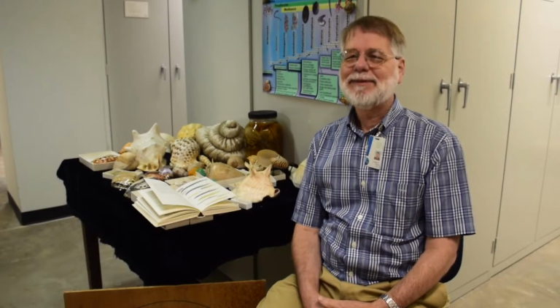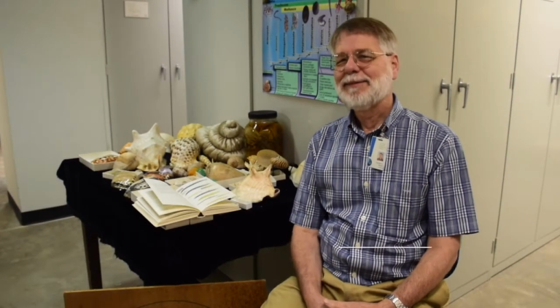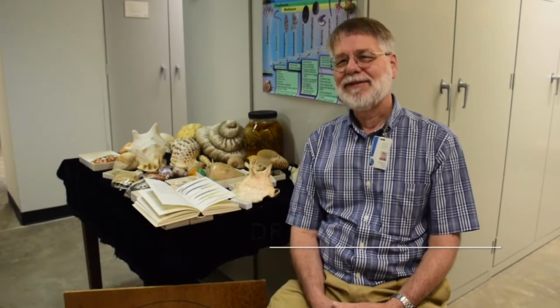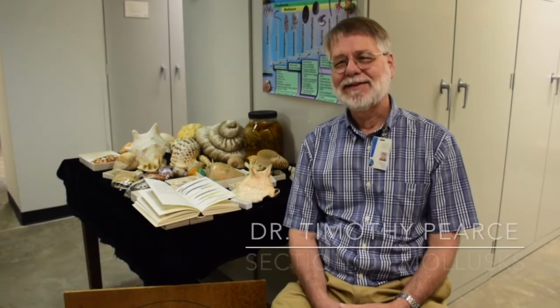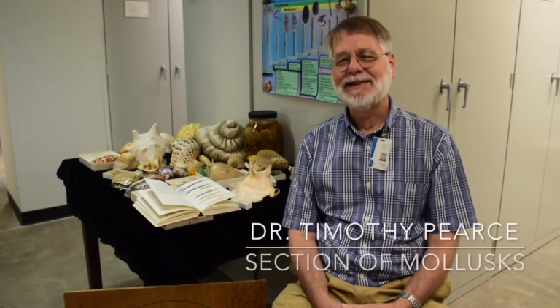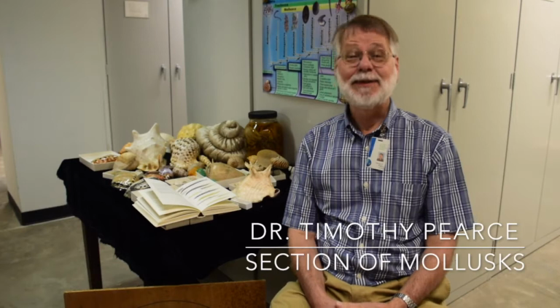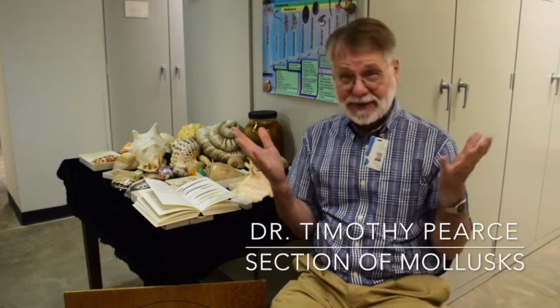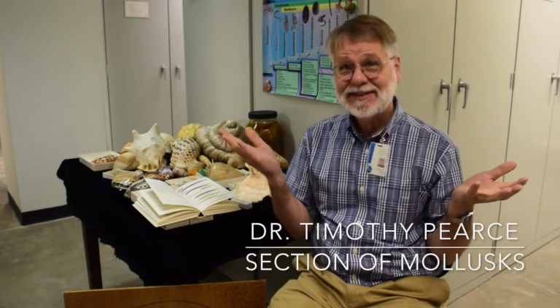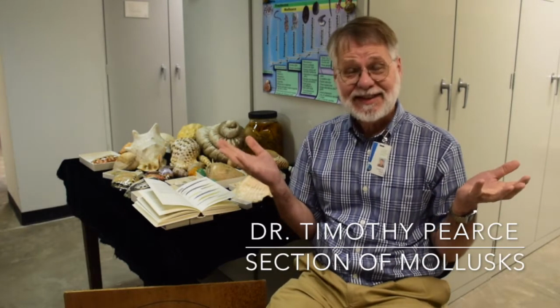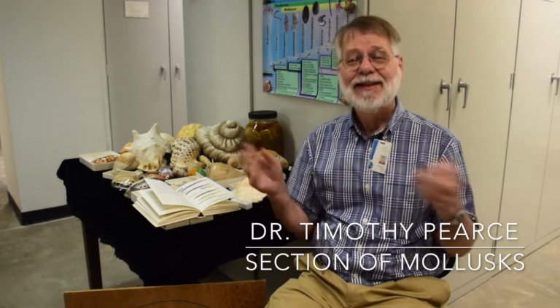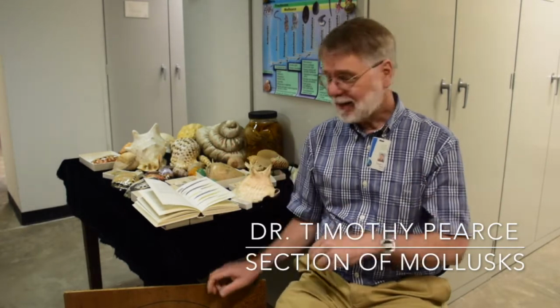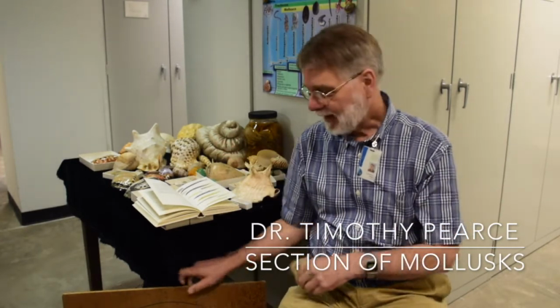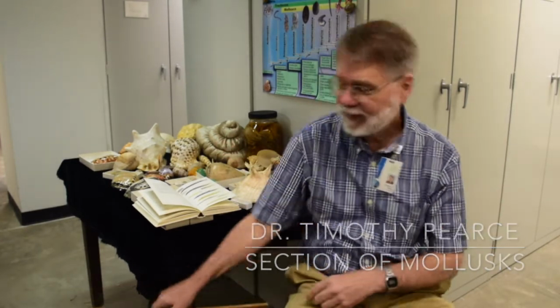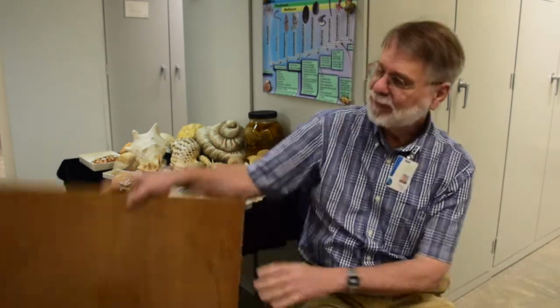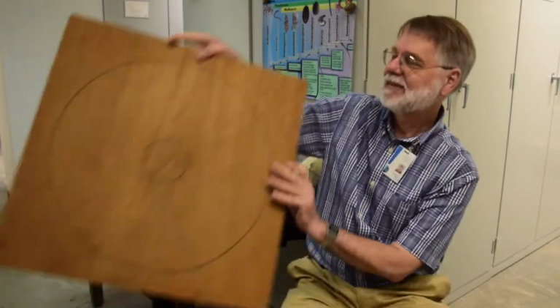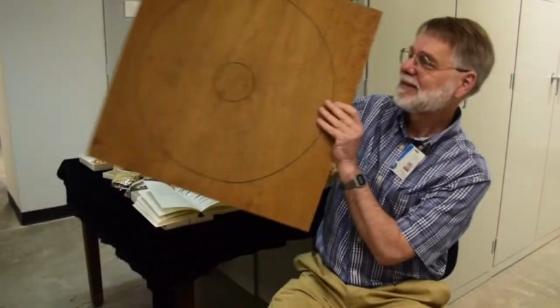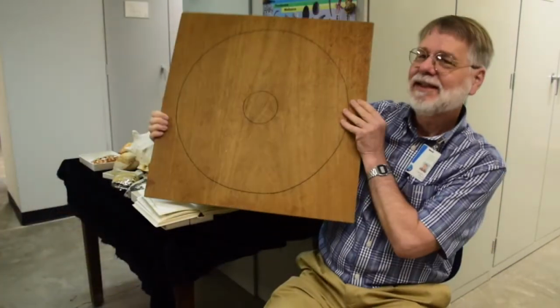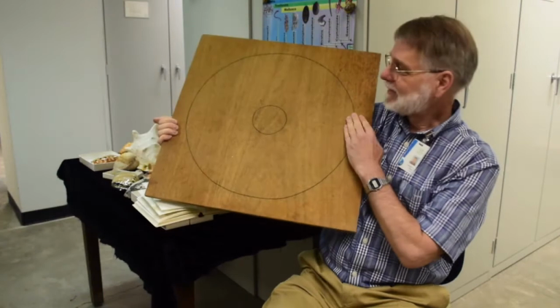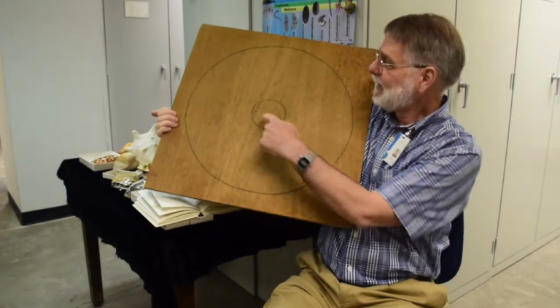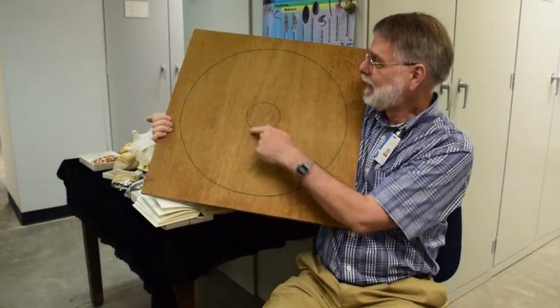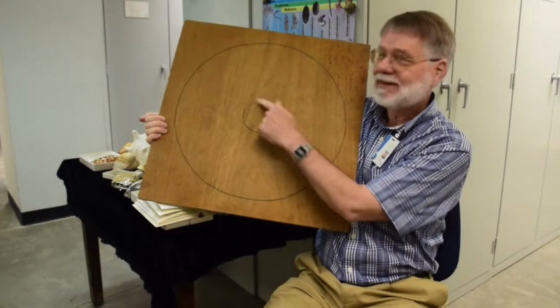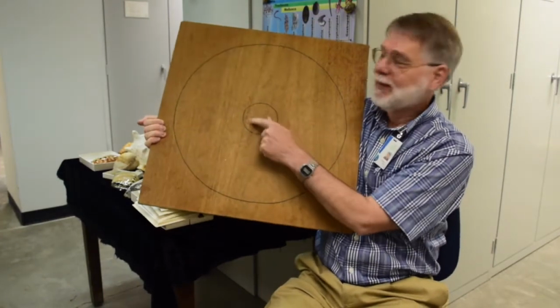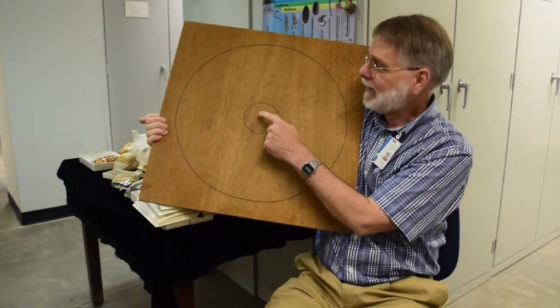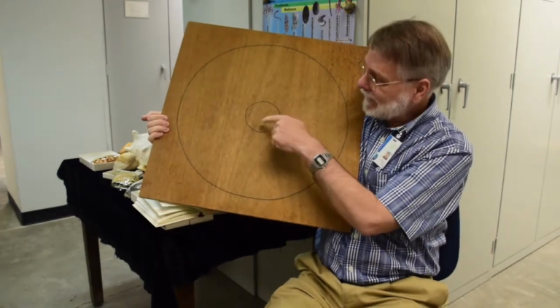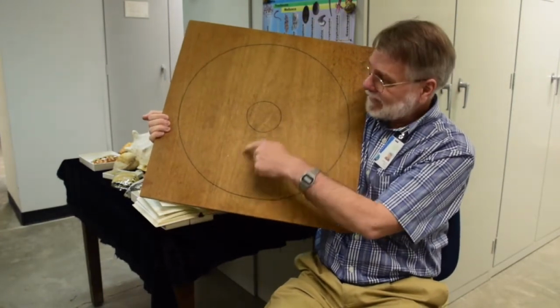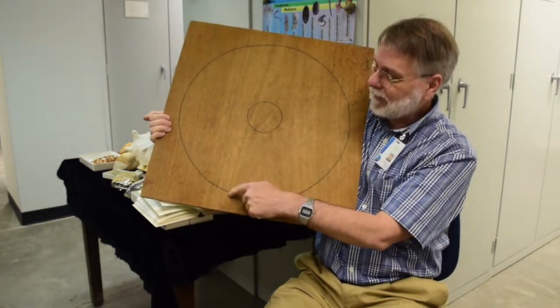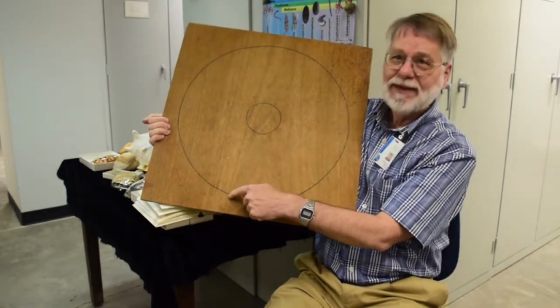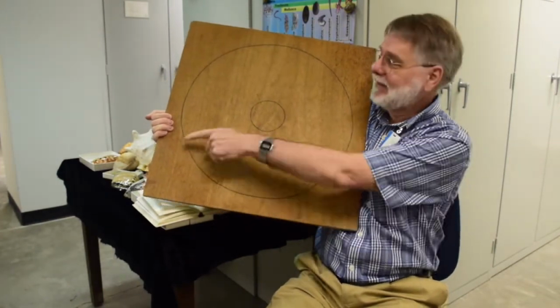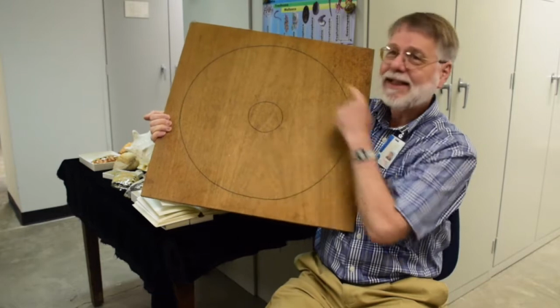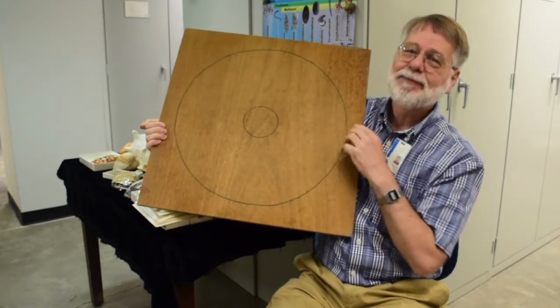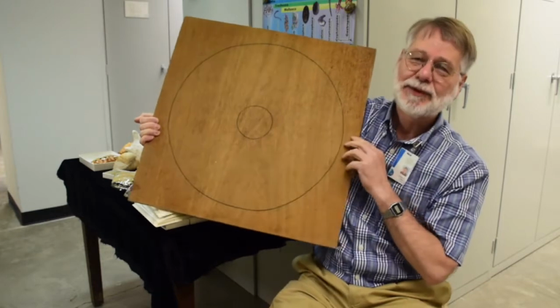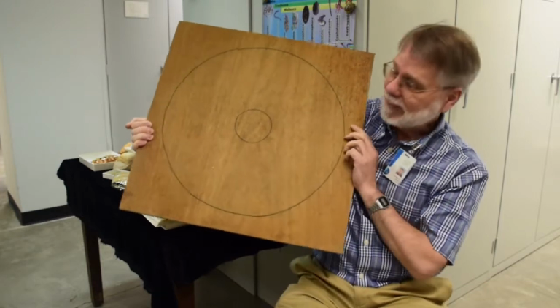Sometimes when people find out I study snails, they ask me: what's the fastest snail? I have over the years been running slug races. The slugs are put here in the center track, and then they have to crawl to the outside edge to win the race.